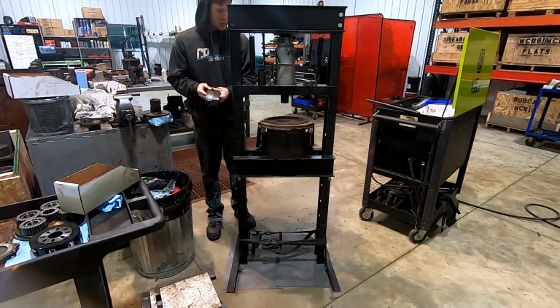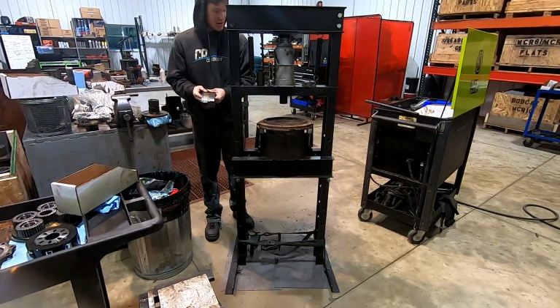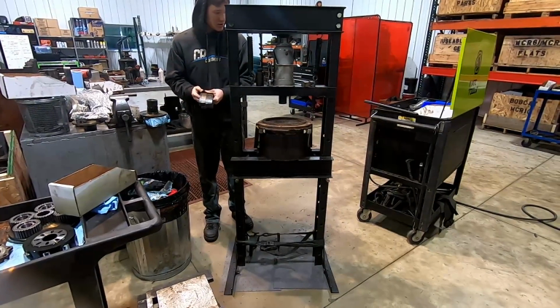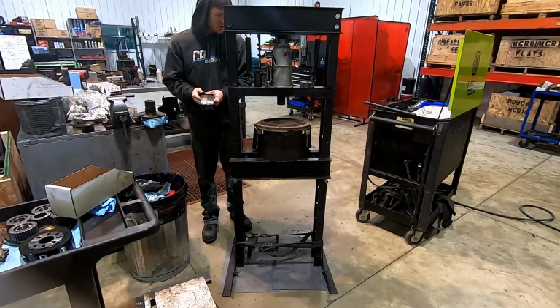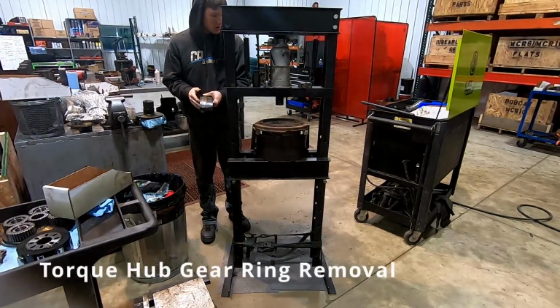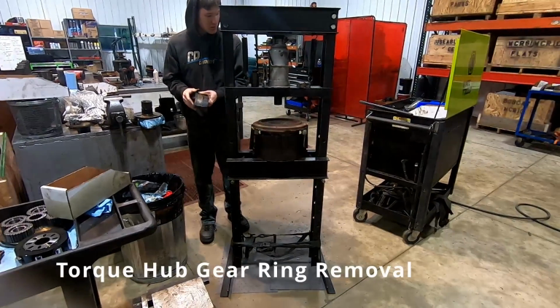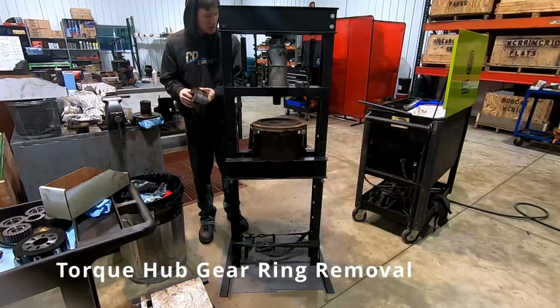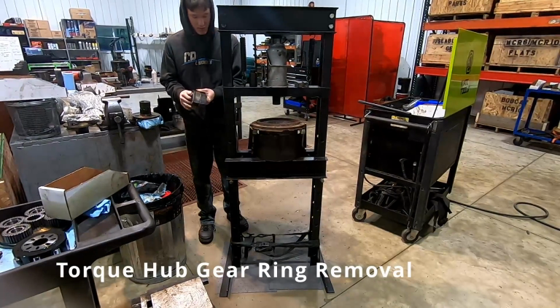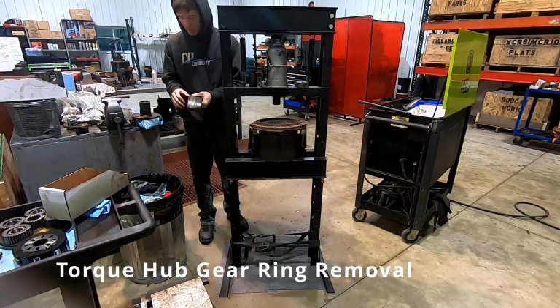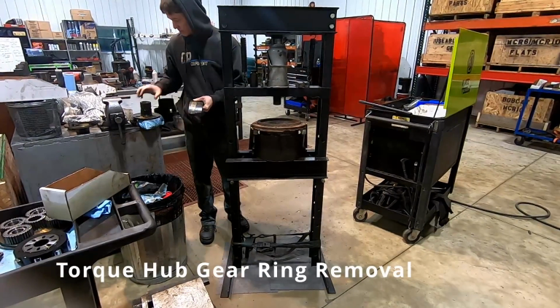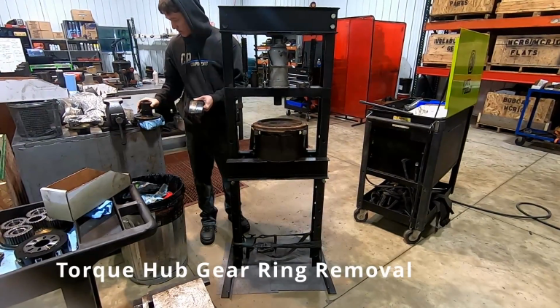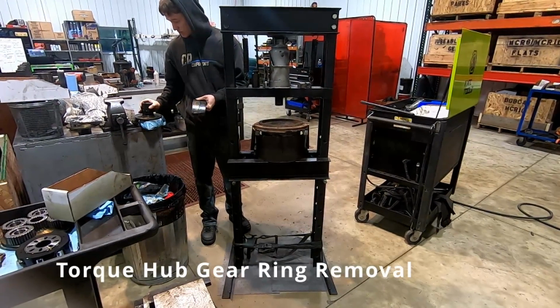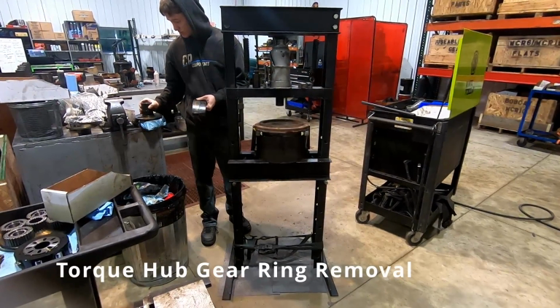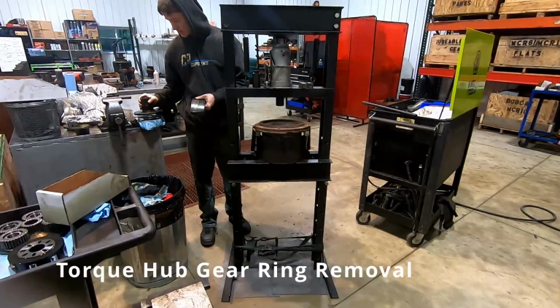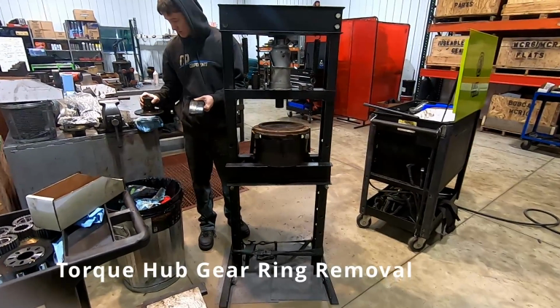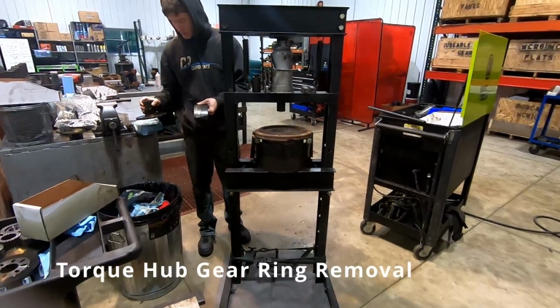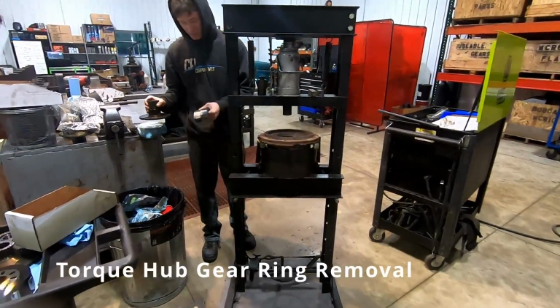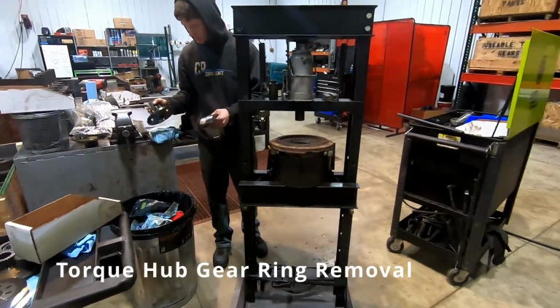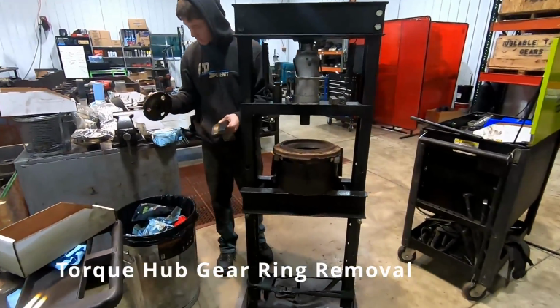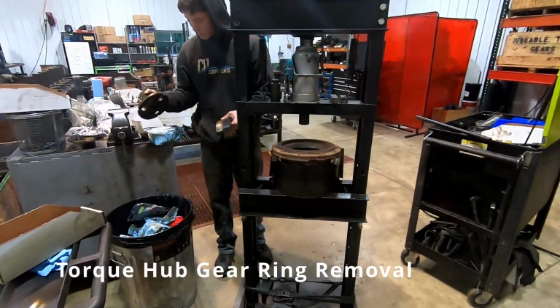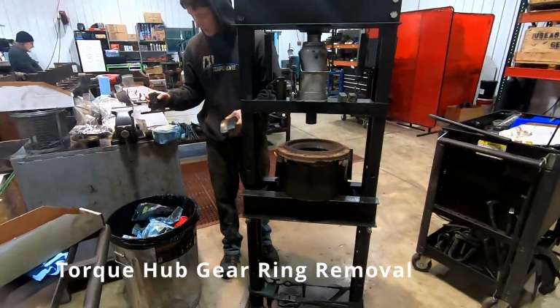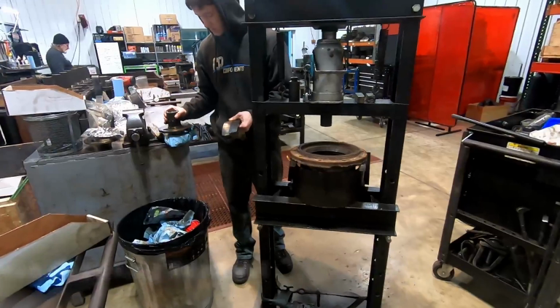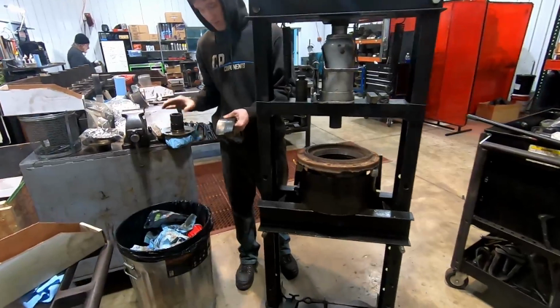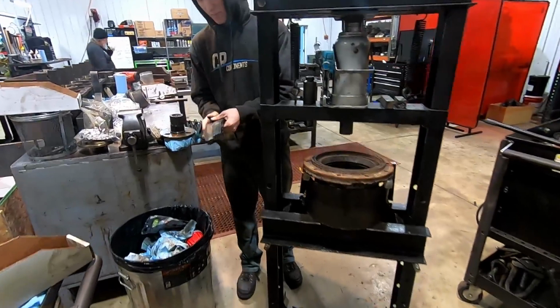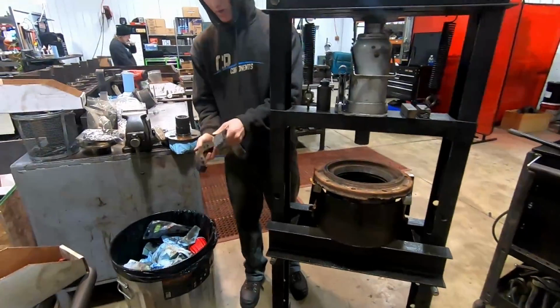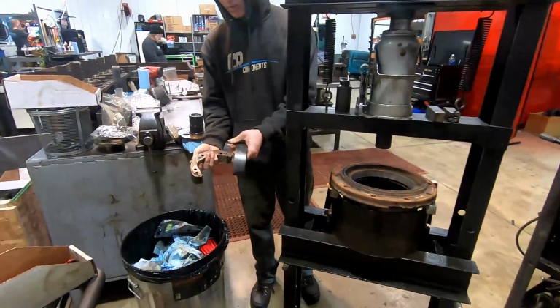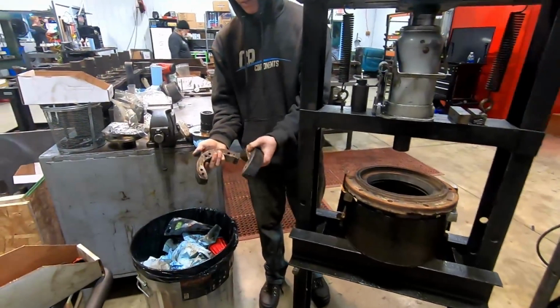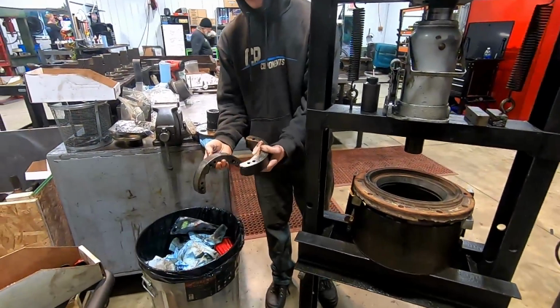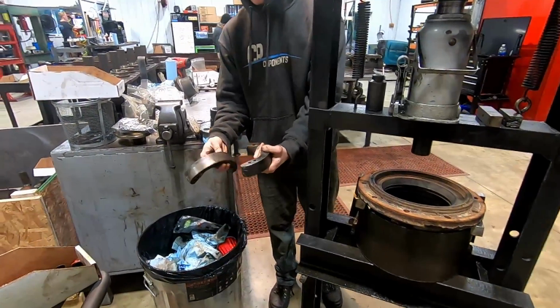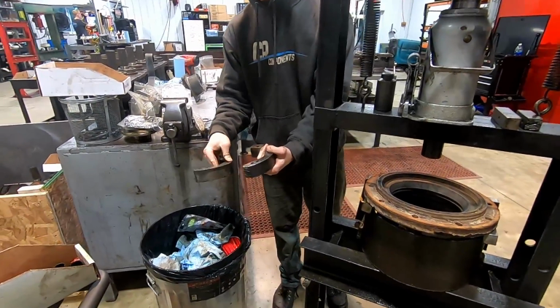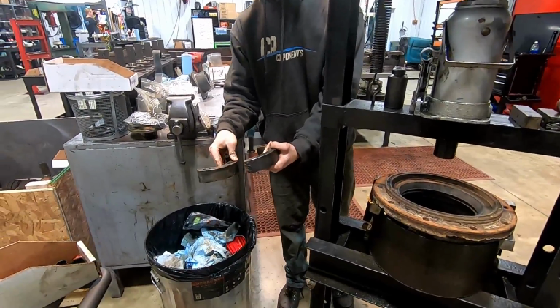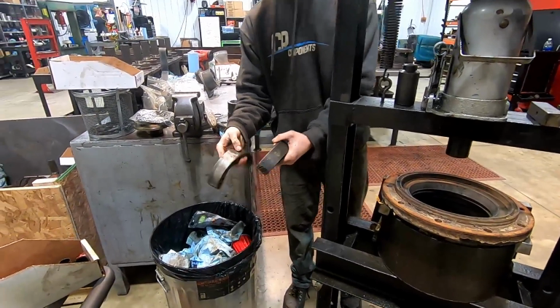Press out the tour code gearing. We've got our little tools here. We've got a little plate to go on top of our ears that are going to set in right on that gear.